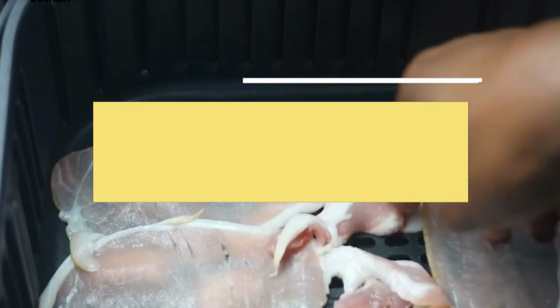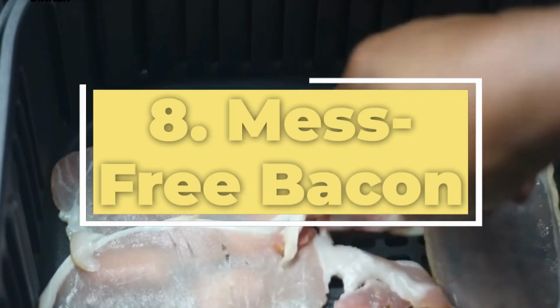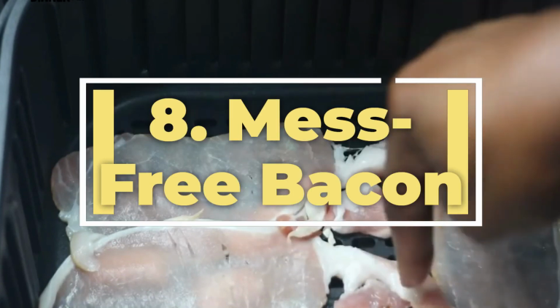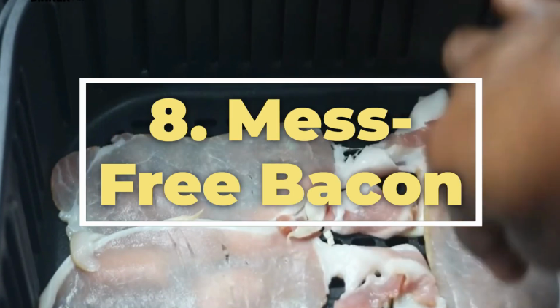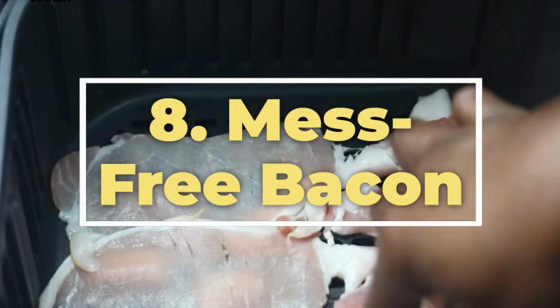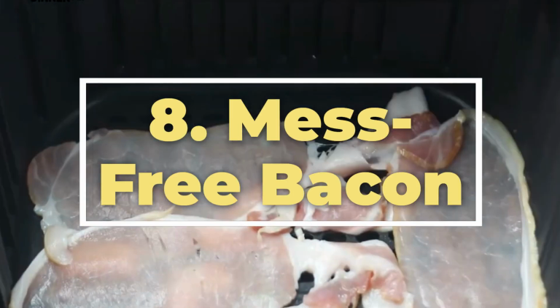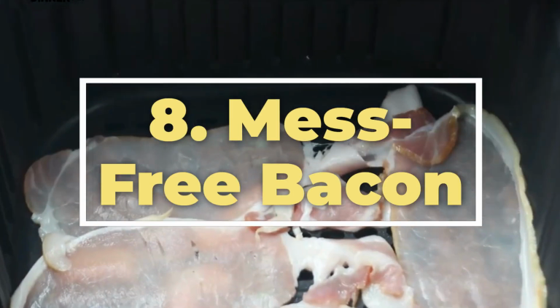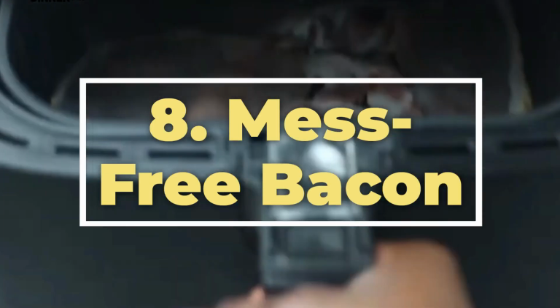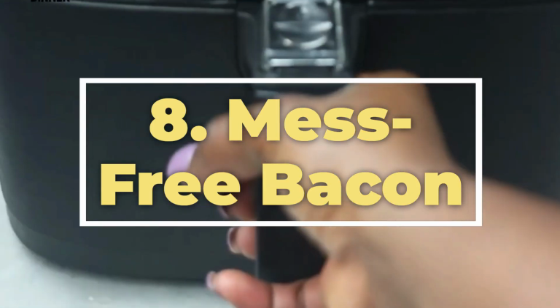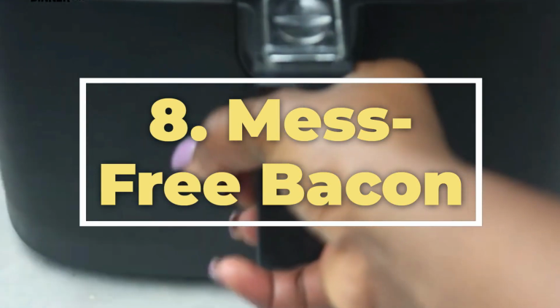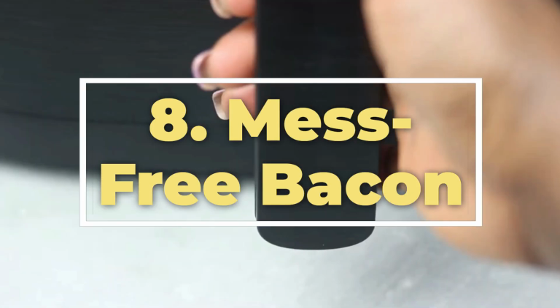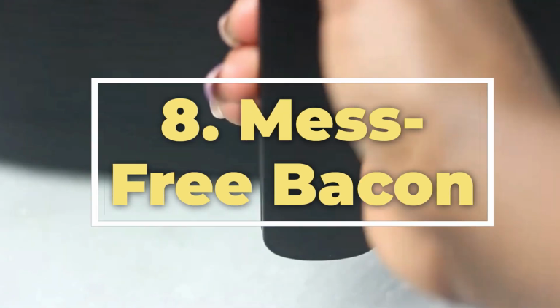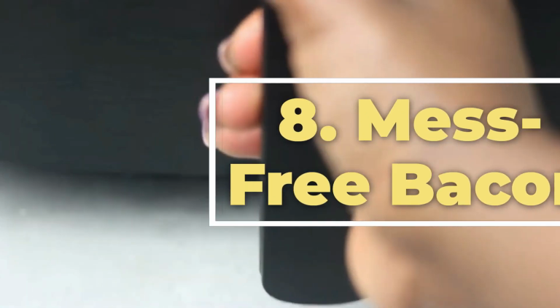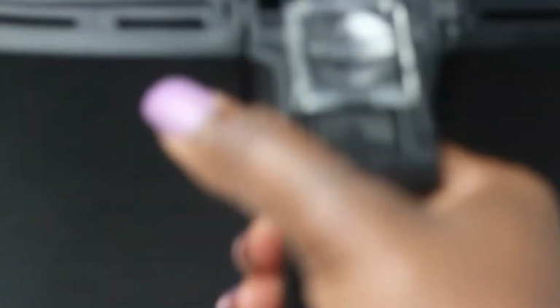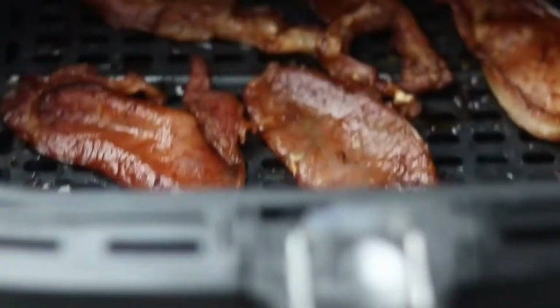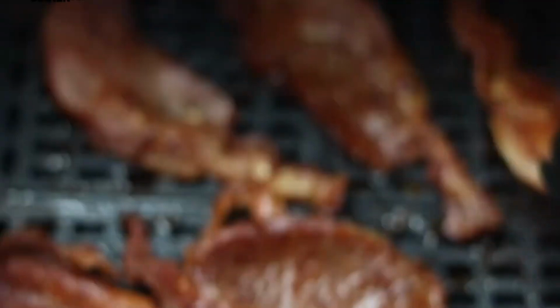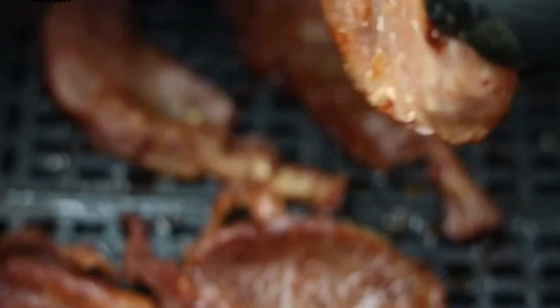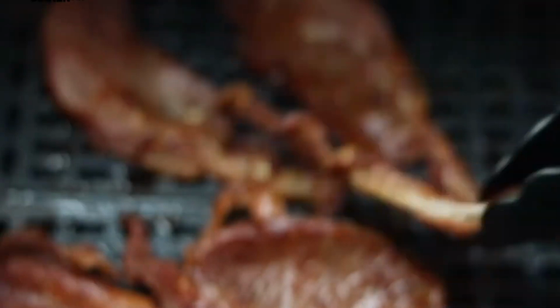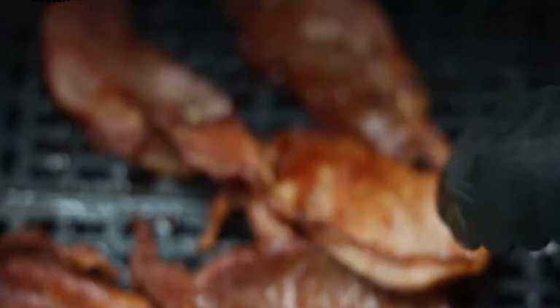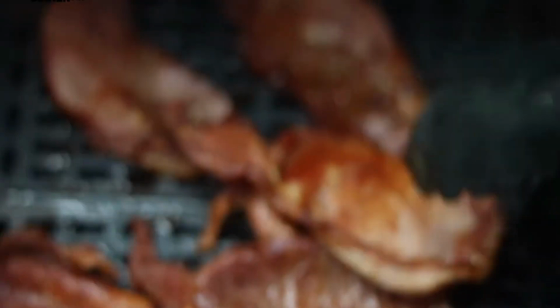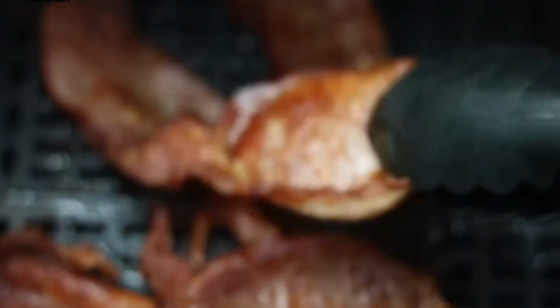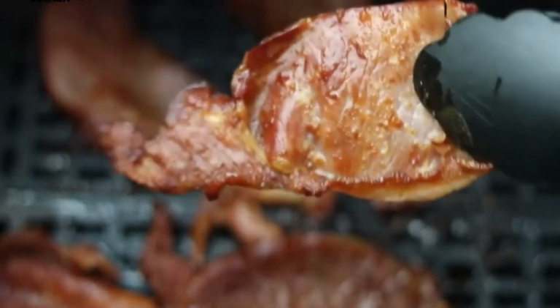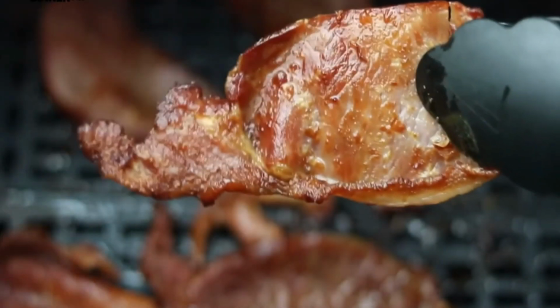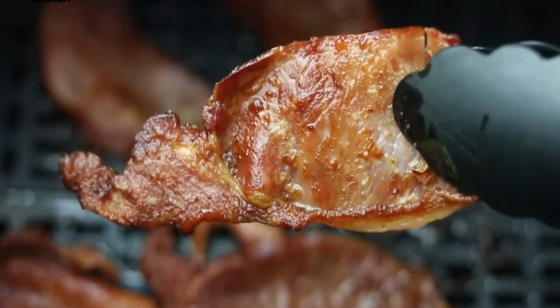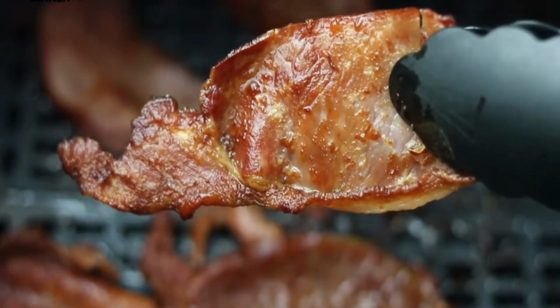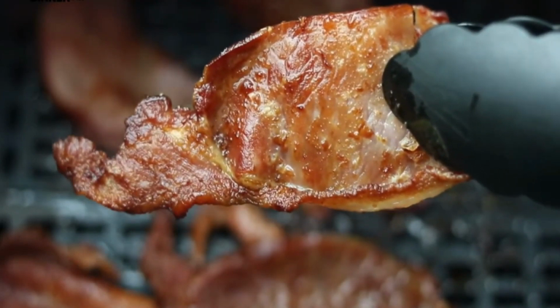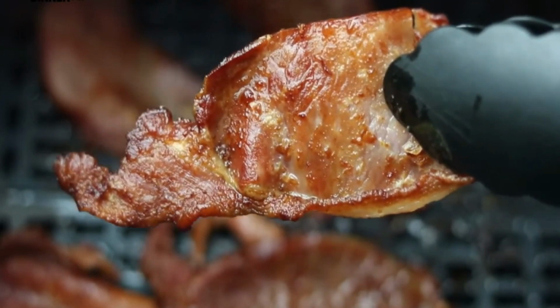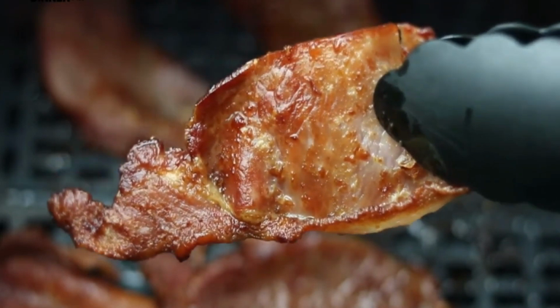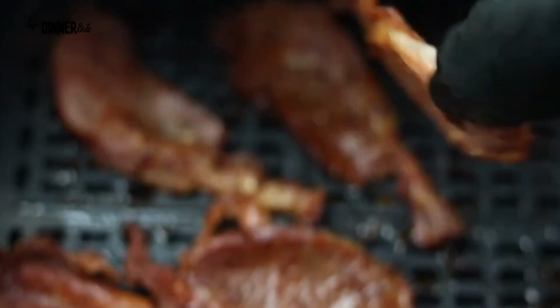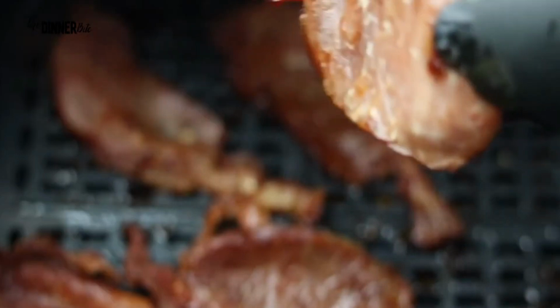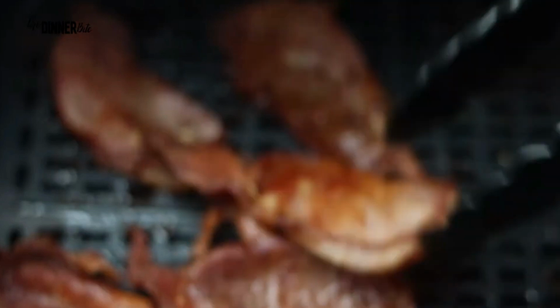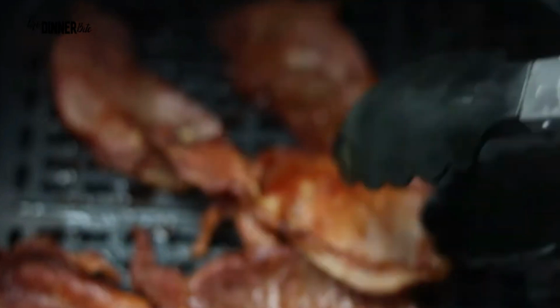8. Mess-free bacon. Love bacon but hate the grease splatter? Place bacon strips in the air fryer for a mess-free cooking experience. You'll get perfectly crispy bacon without the cleanup headache.